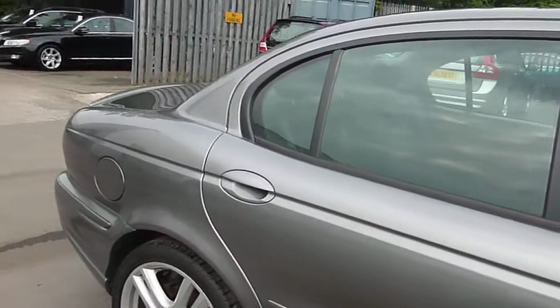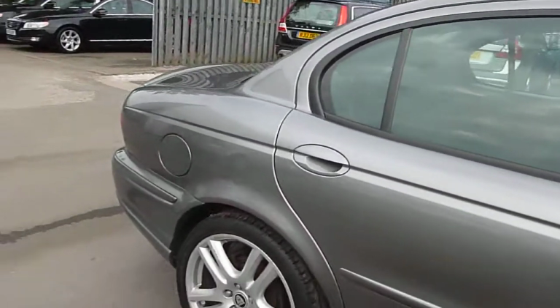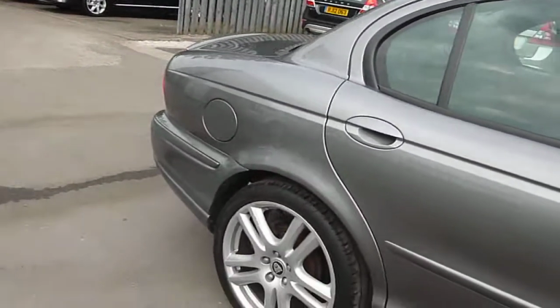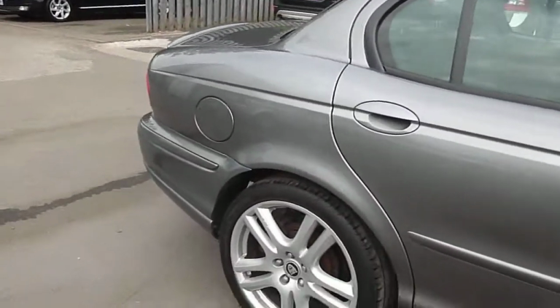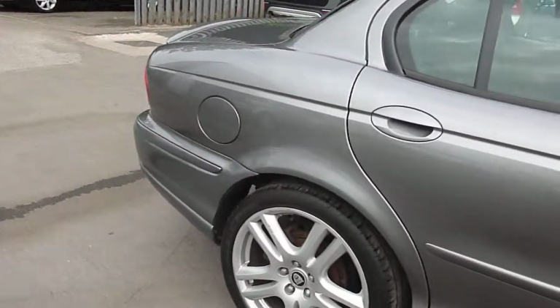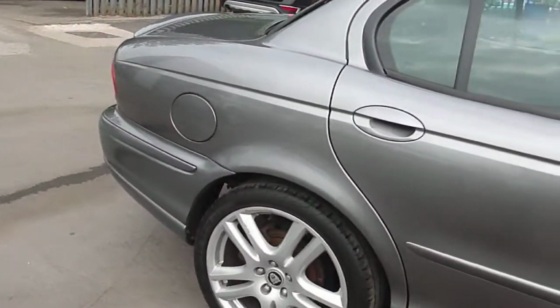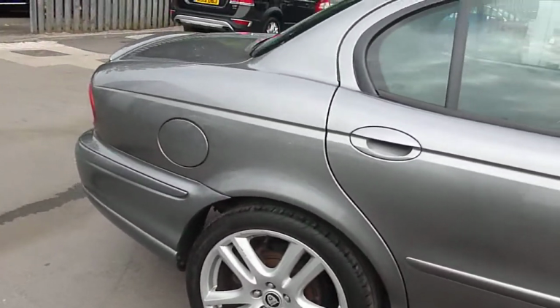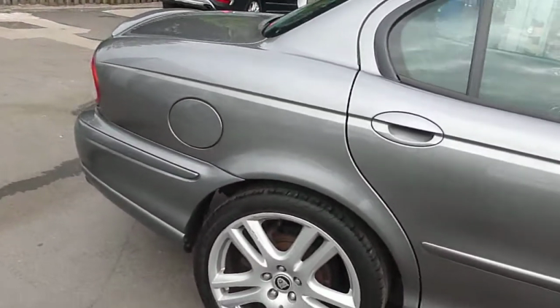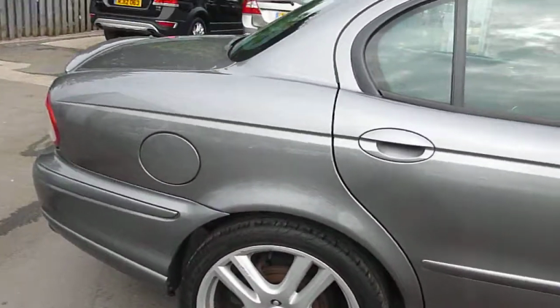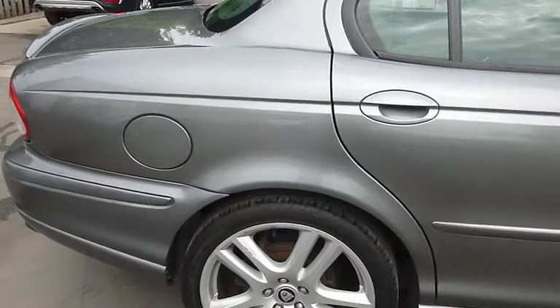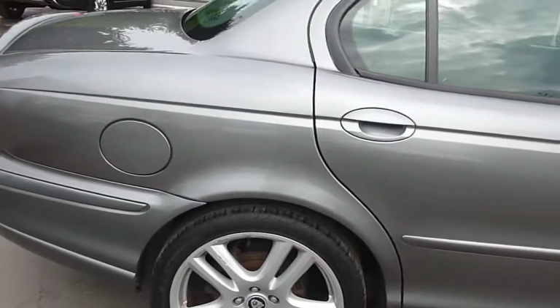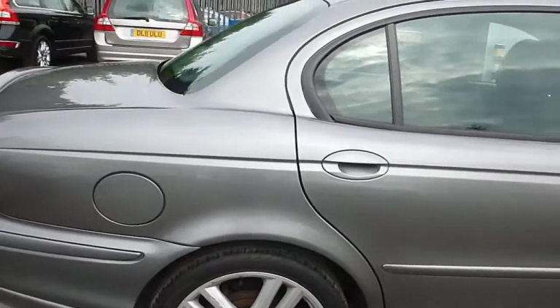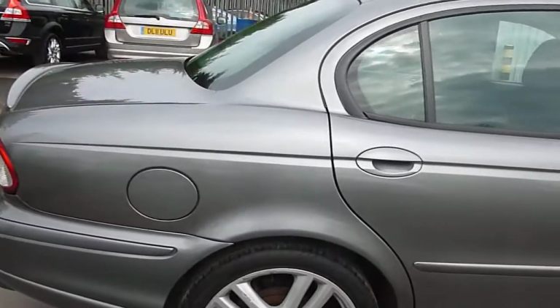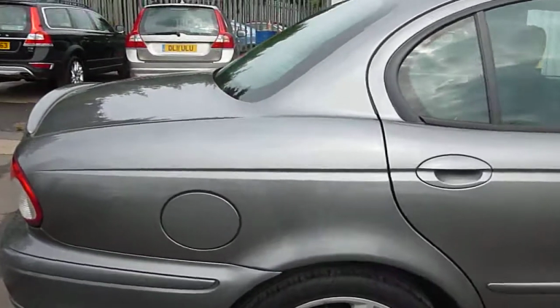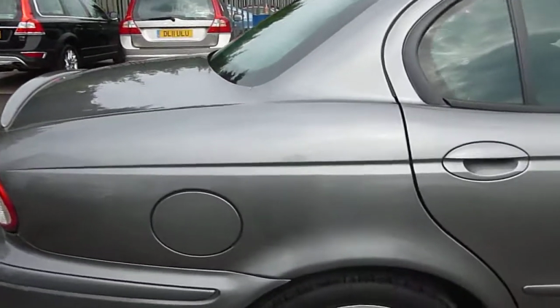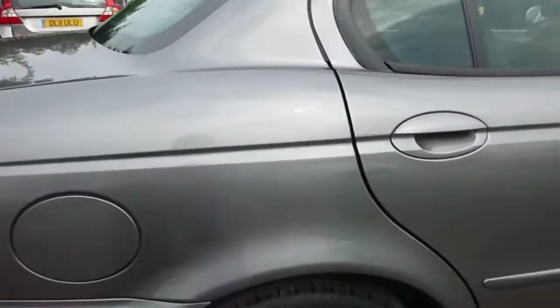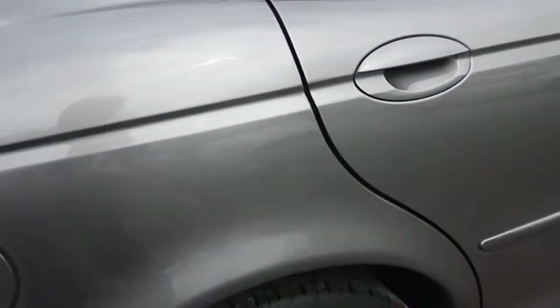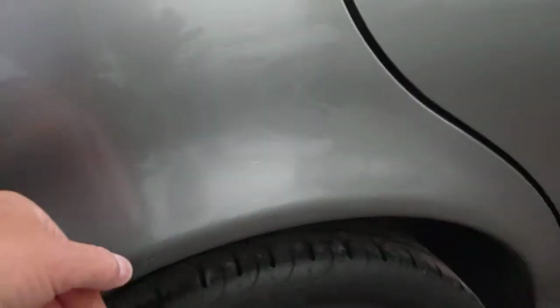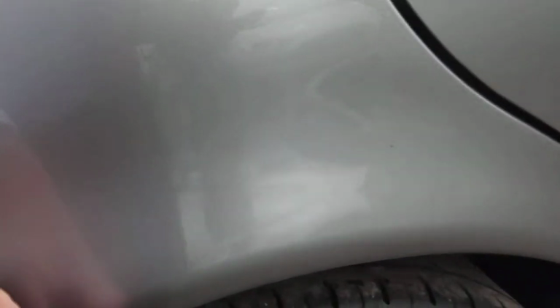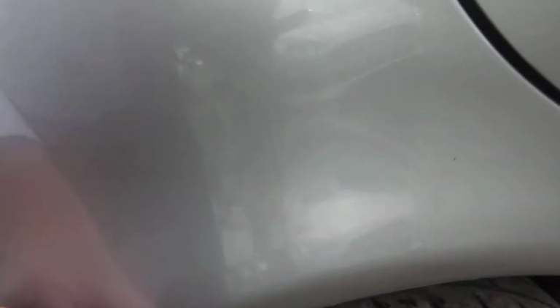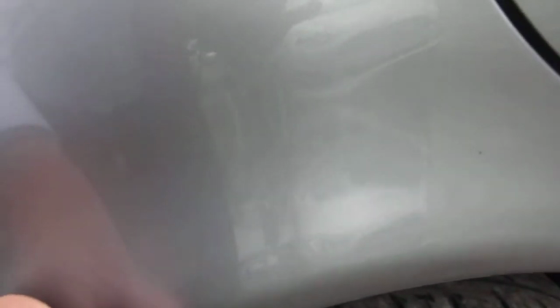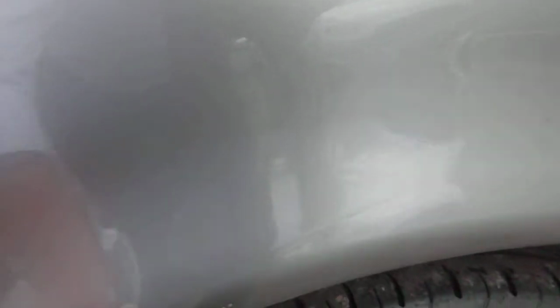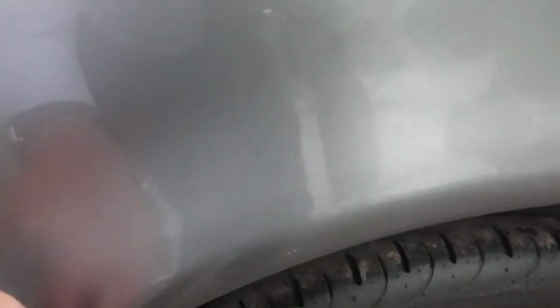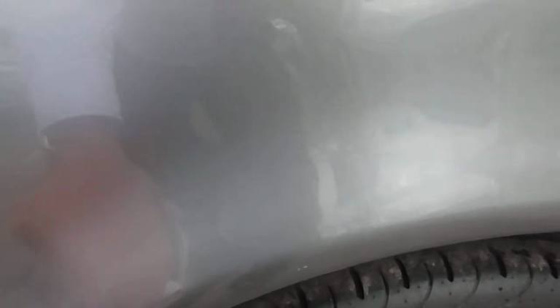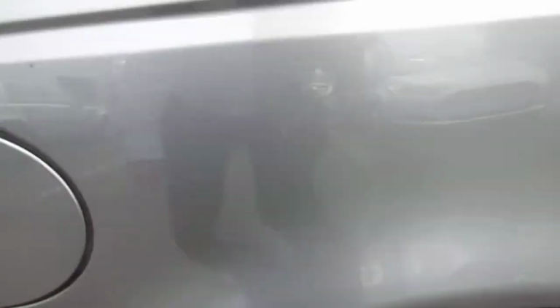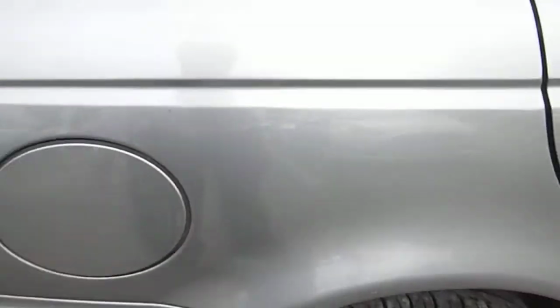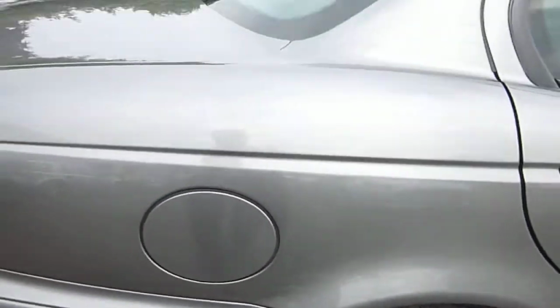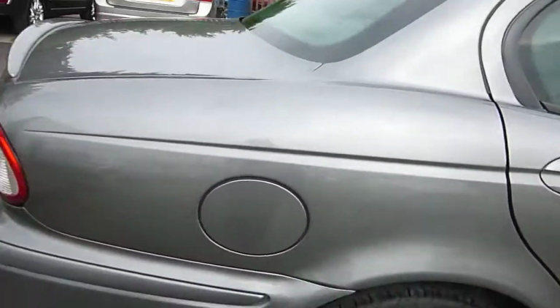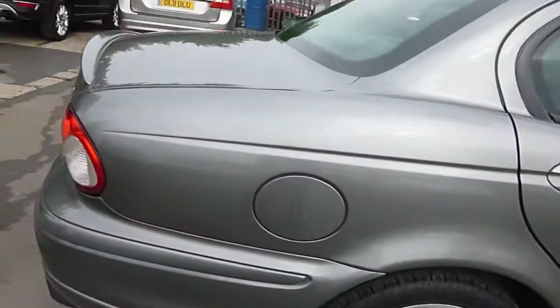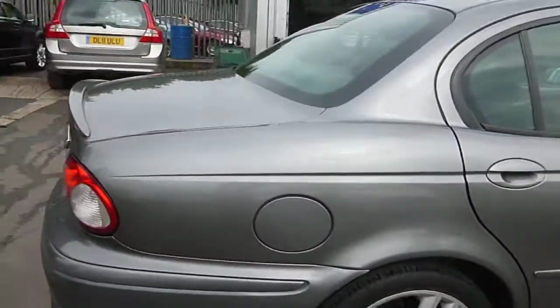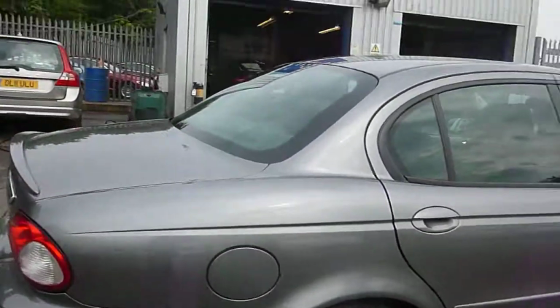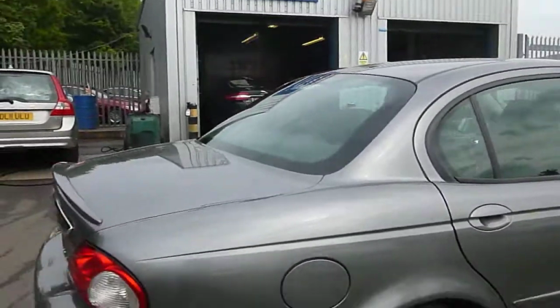Rear wheel needs refurbing but the tyre depth looks good. A couple of very light little marks just around the wheel arch here, again they may well polish out. Everything looking good.